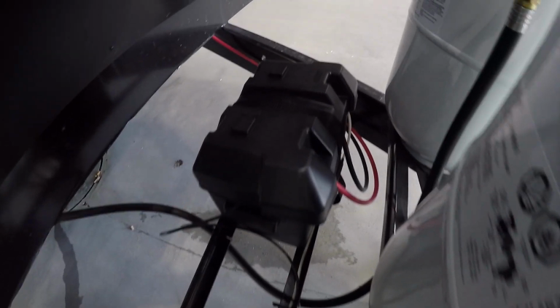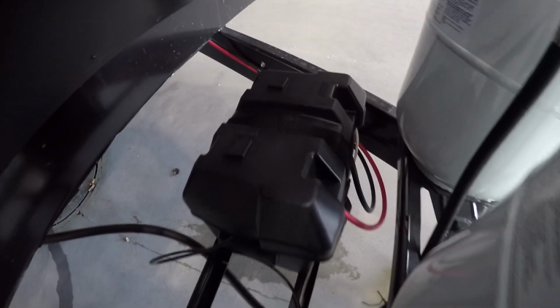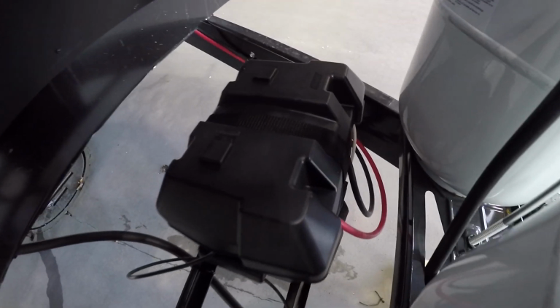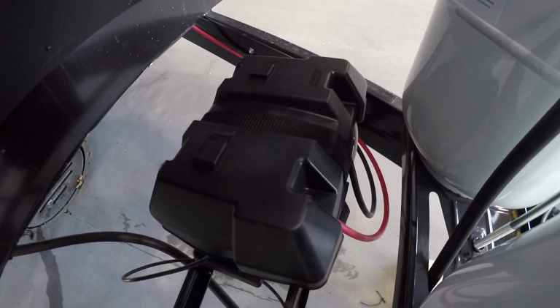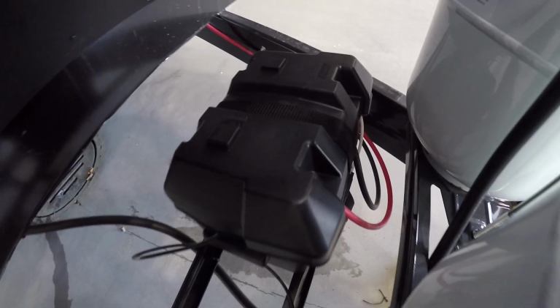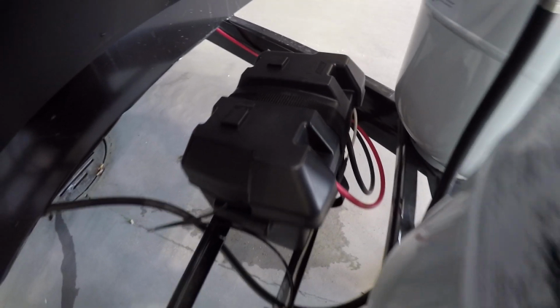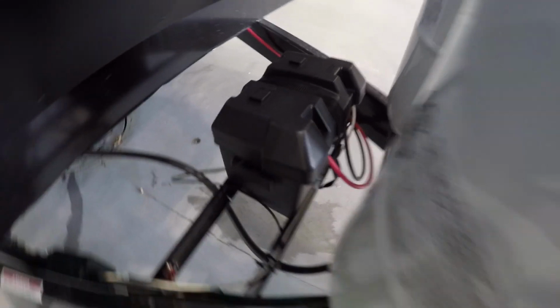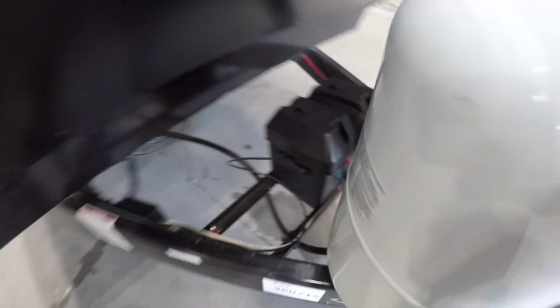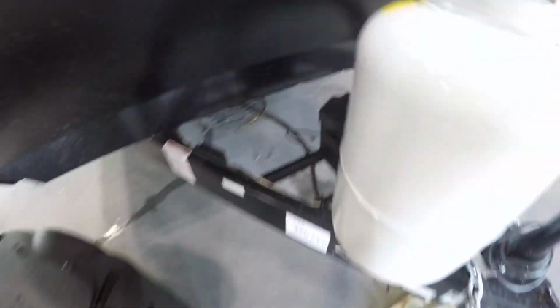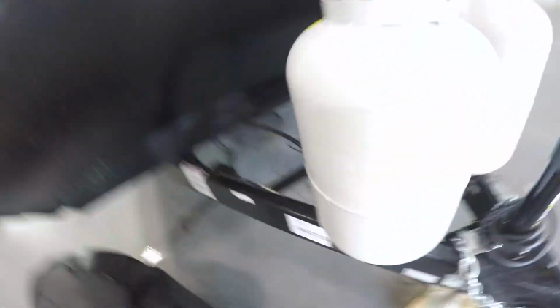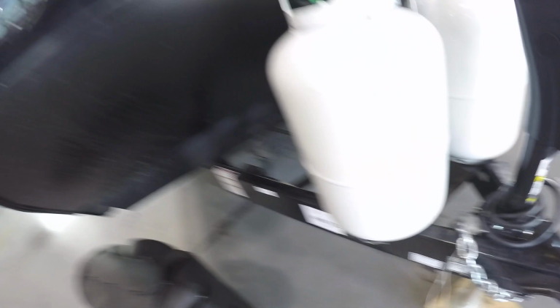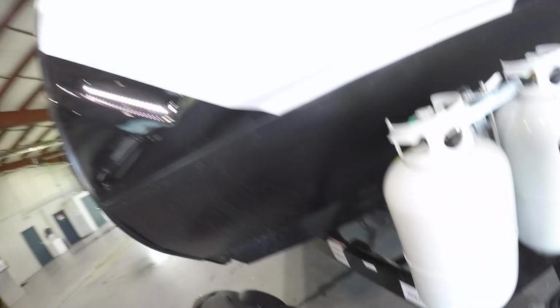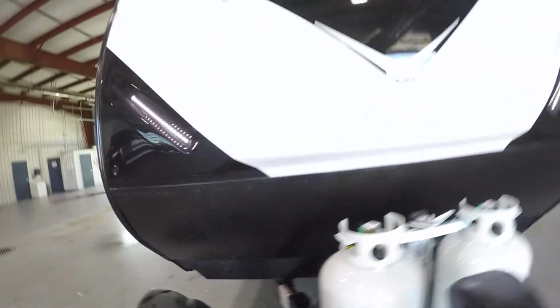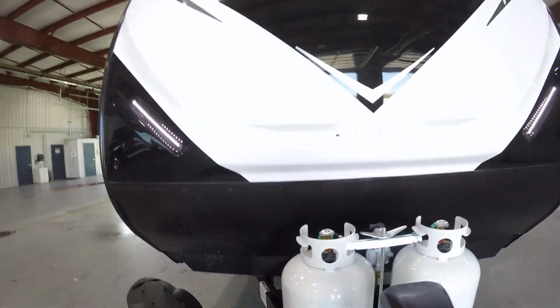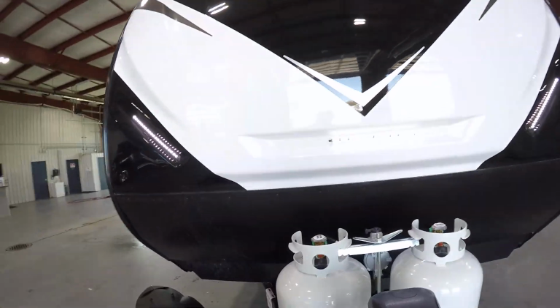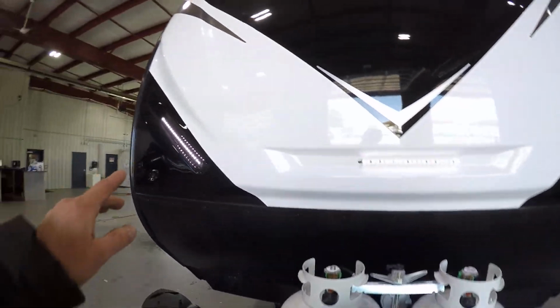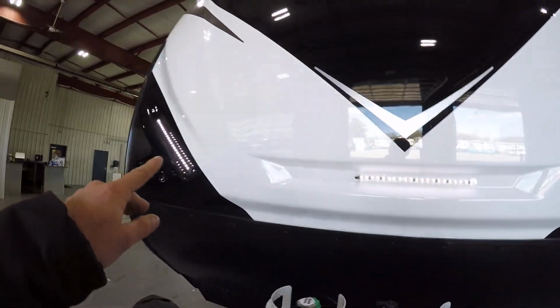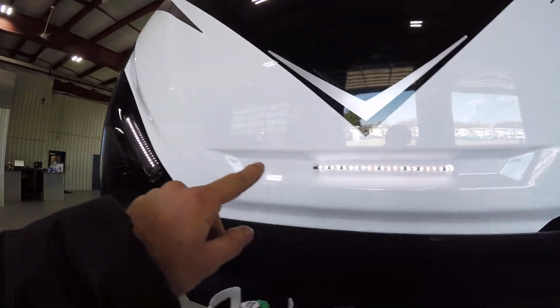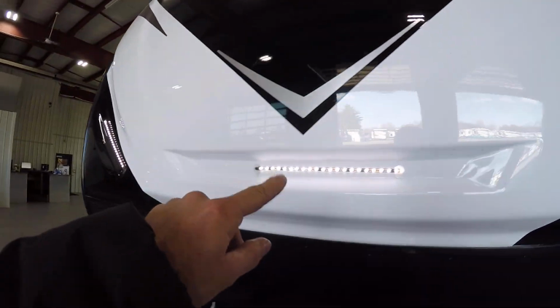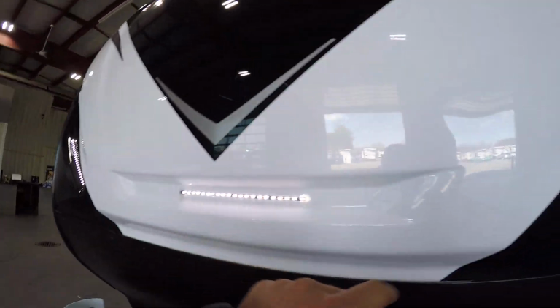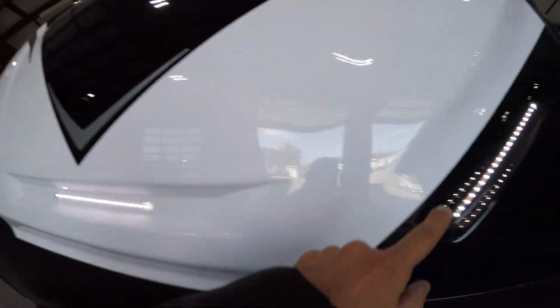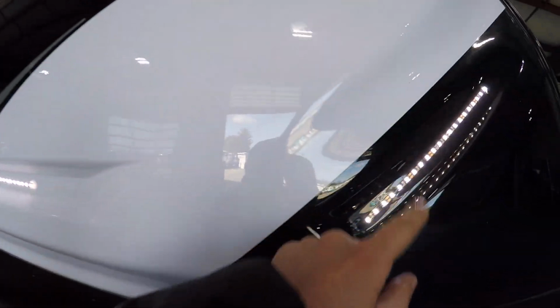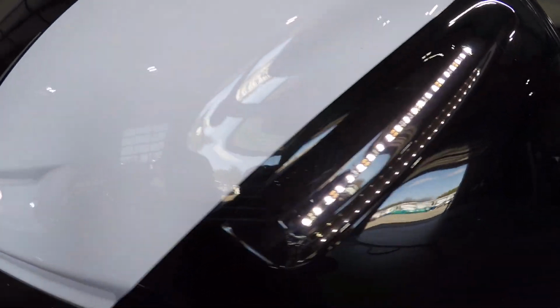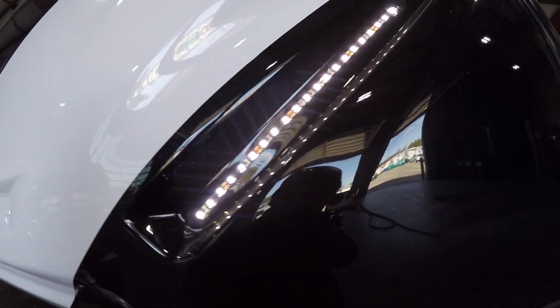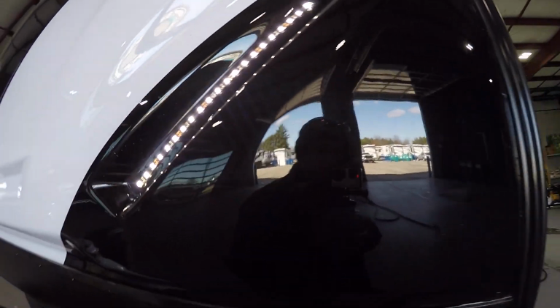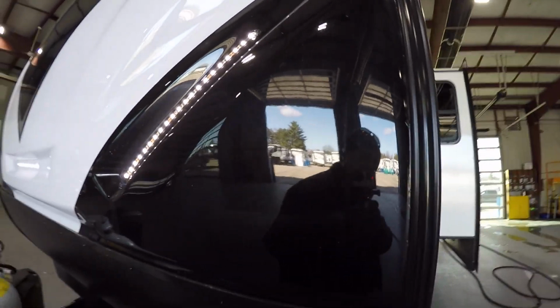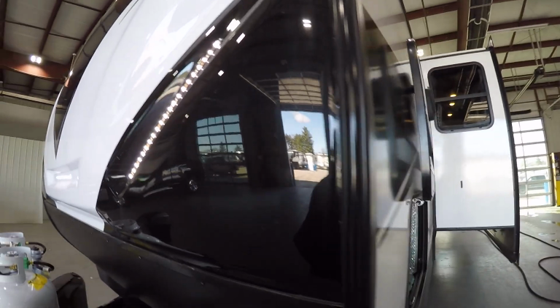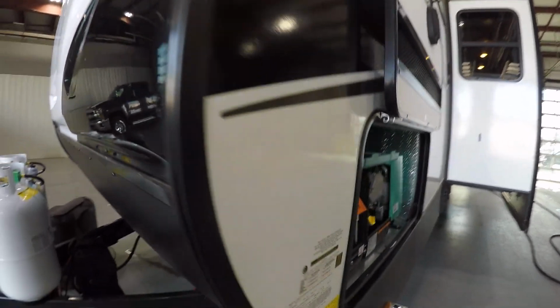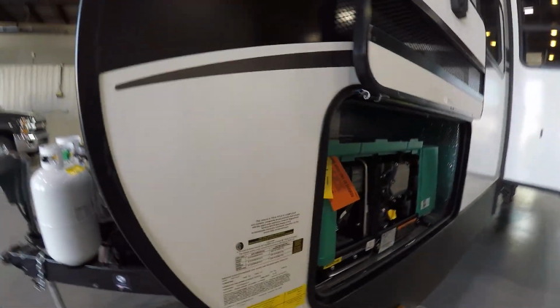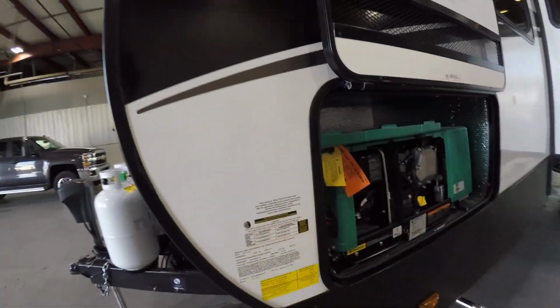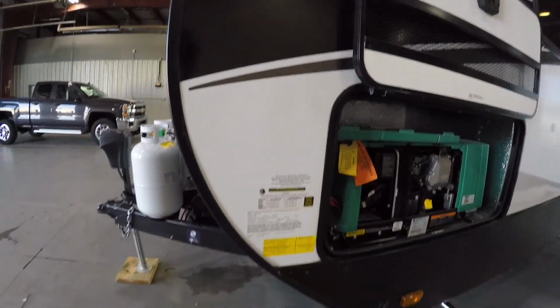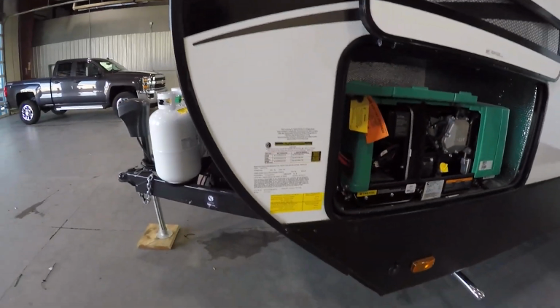You got a 12-volt deep cell battery right behind it. You got white LED lights here — these are controlled from the control panel inside.